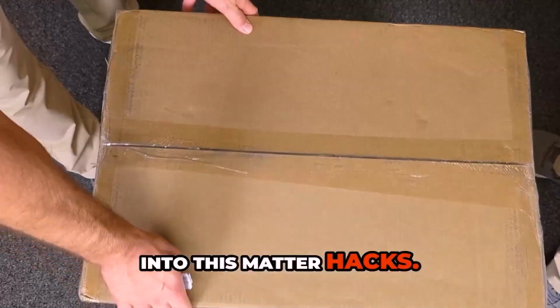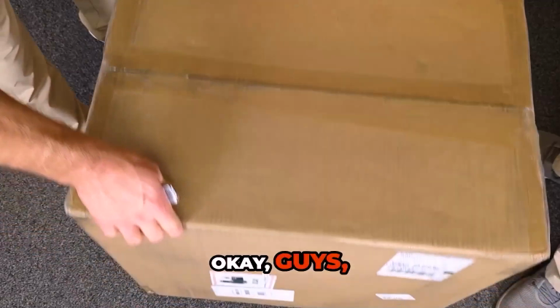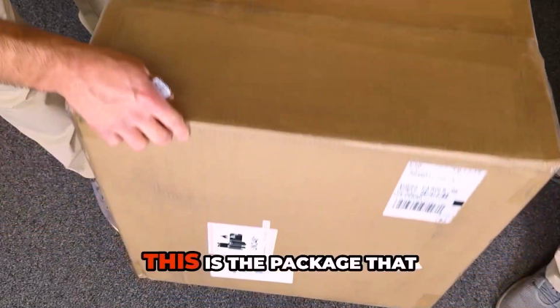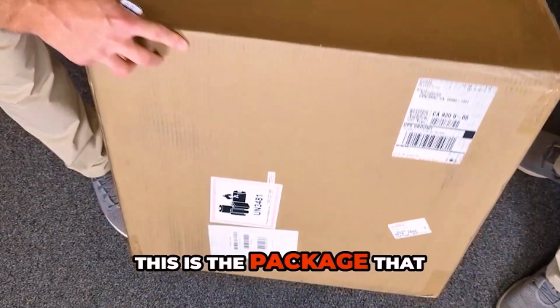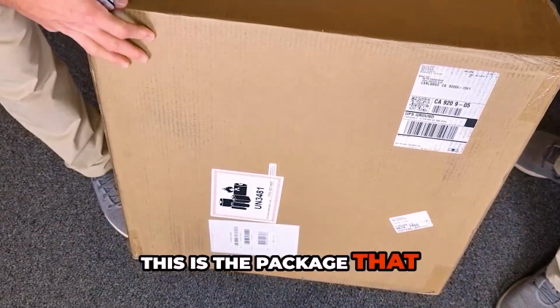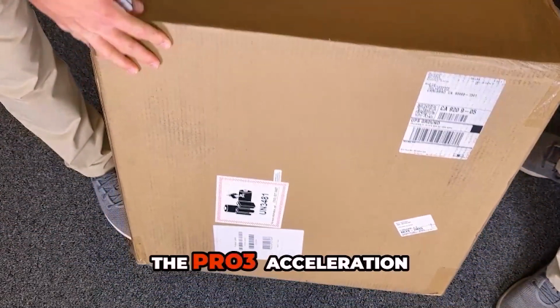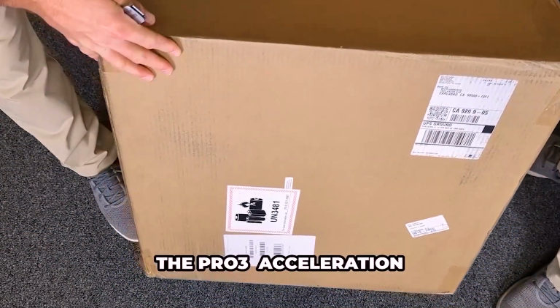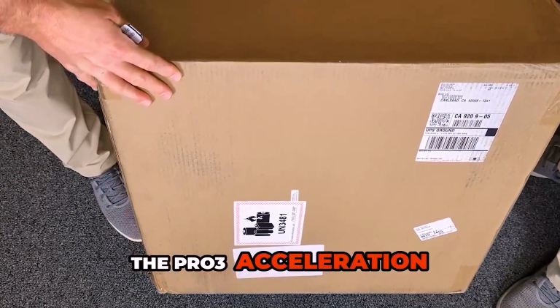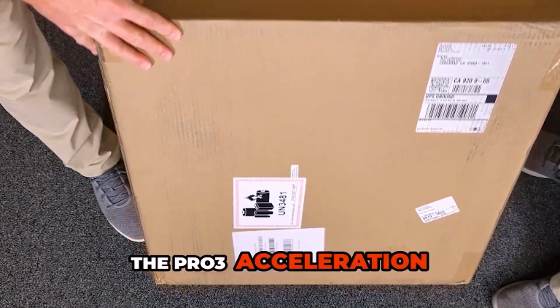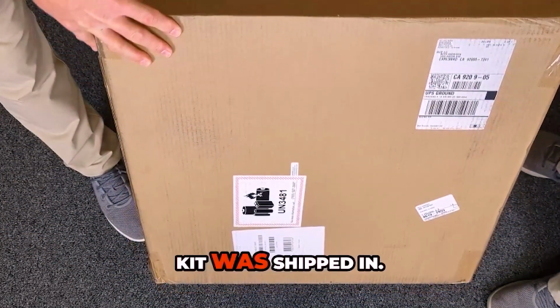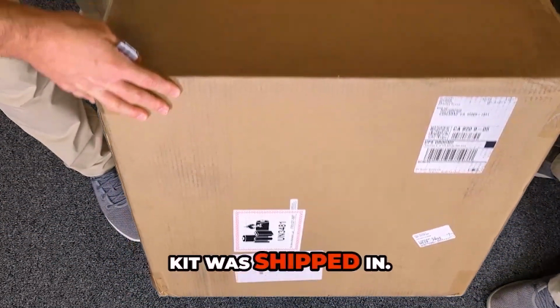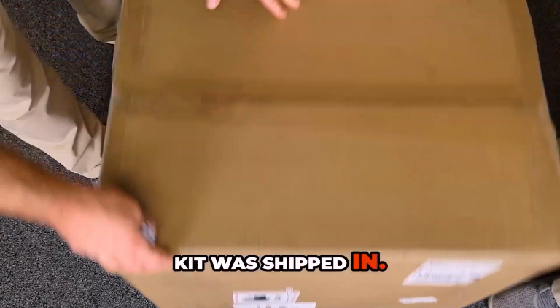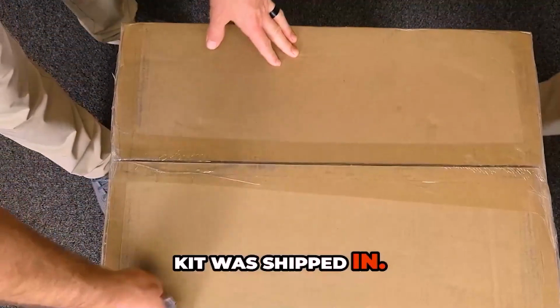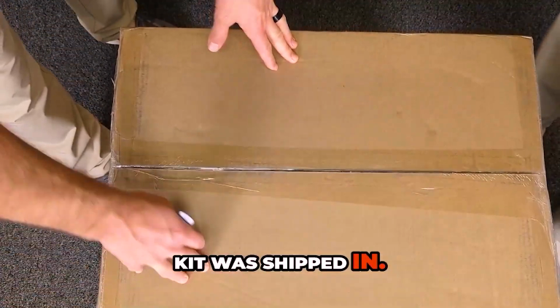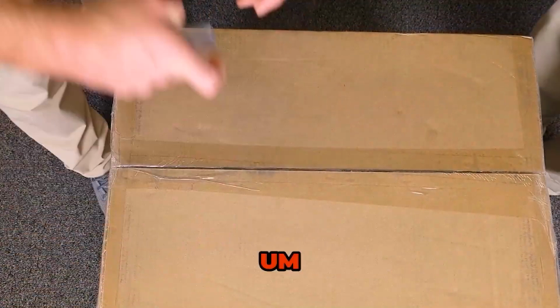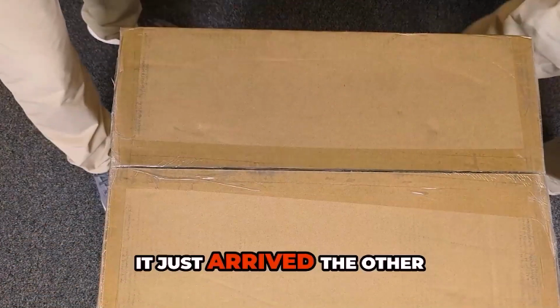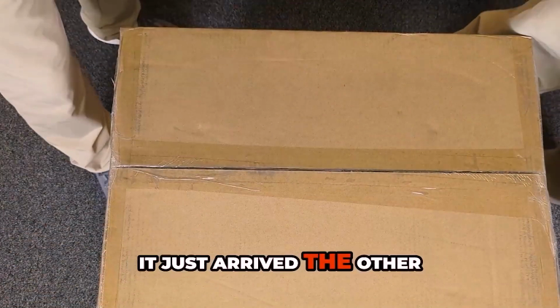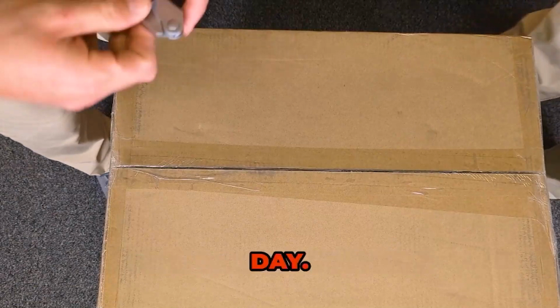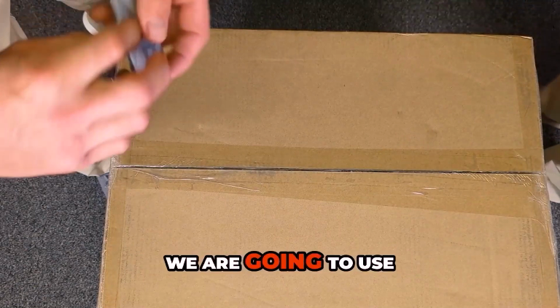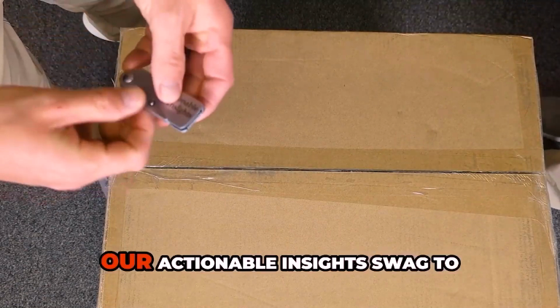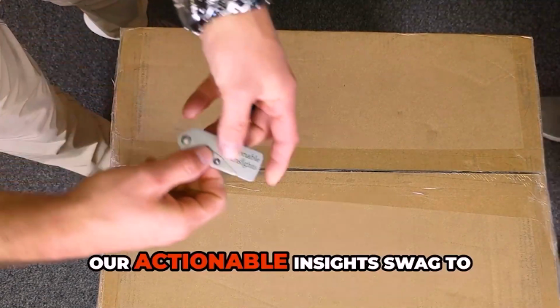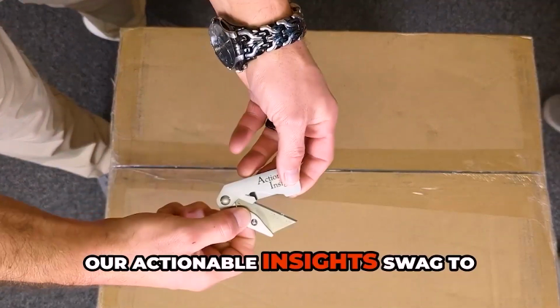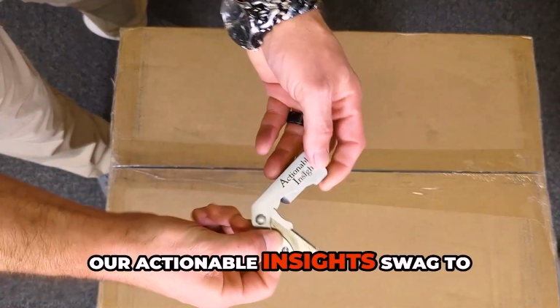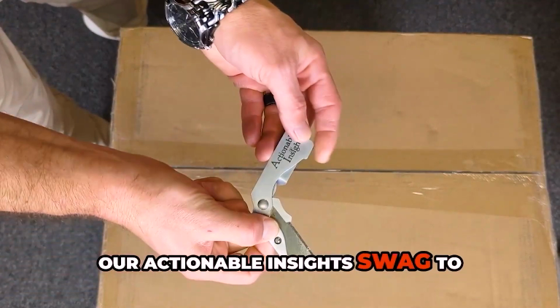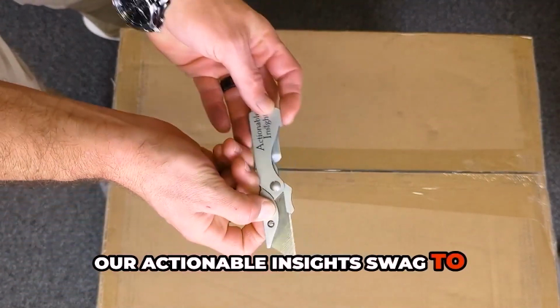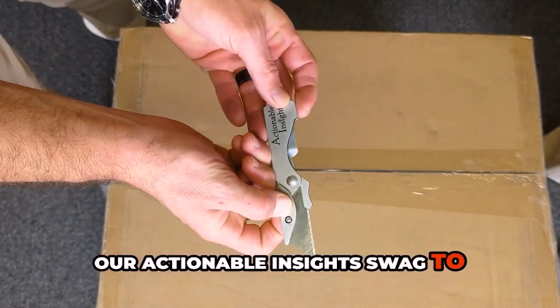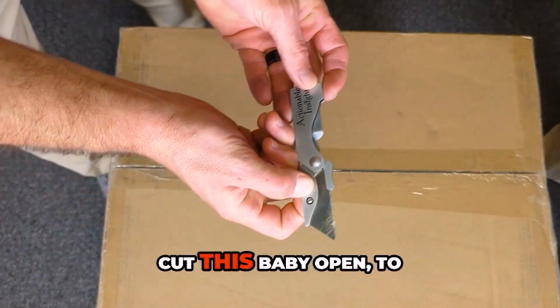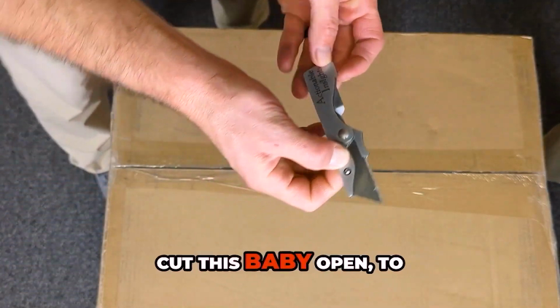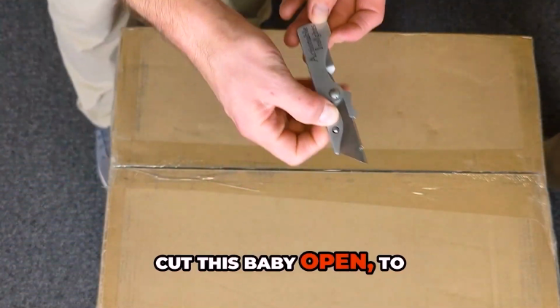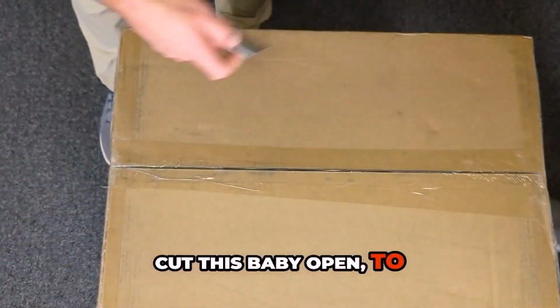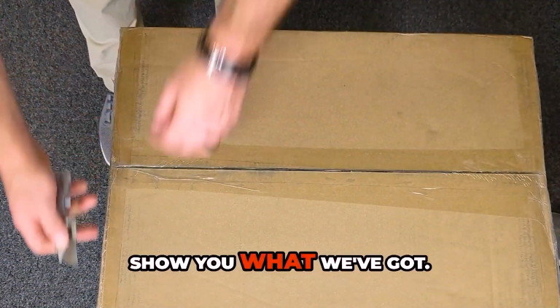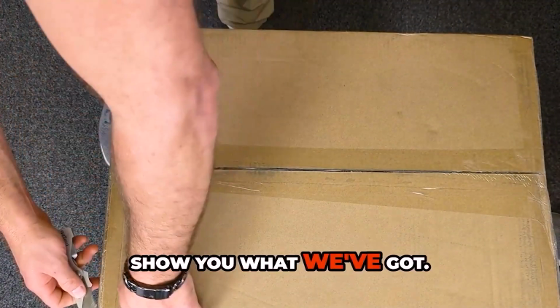Okay guys, this is the package that the Pro 3 acceleration kit was shipped in. Just arrived the other day. We cut this baby open to show you what we've got.